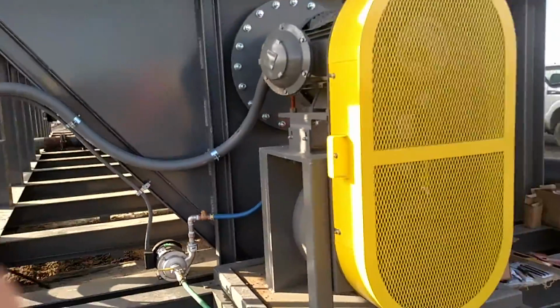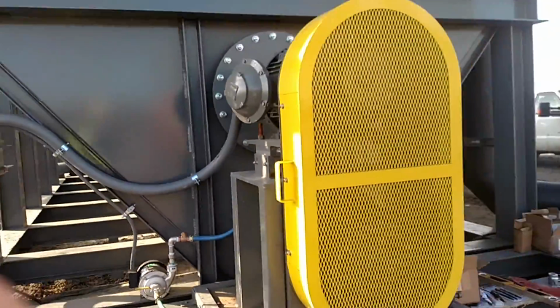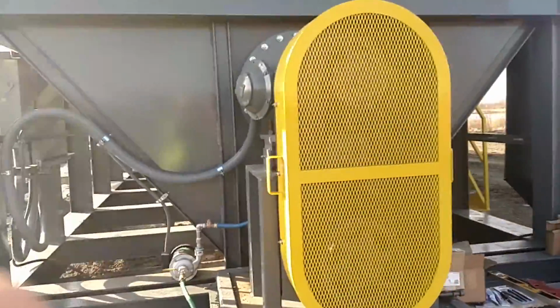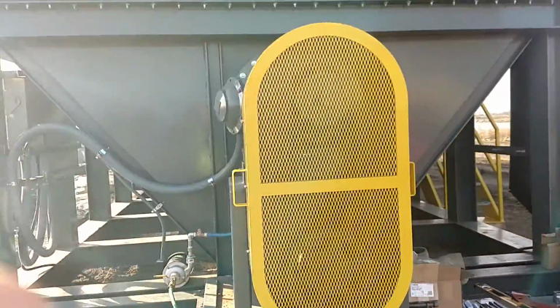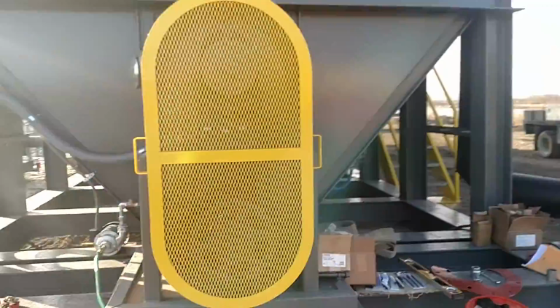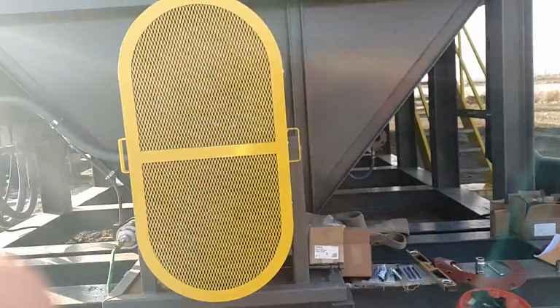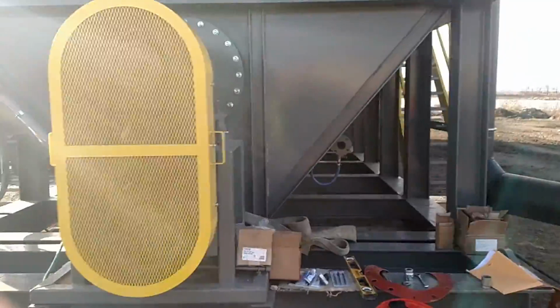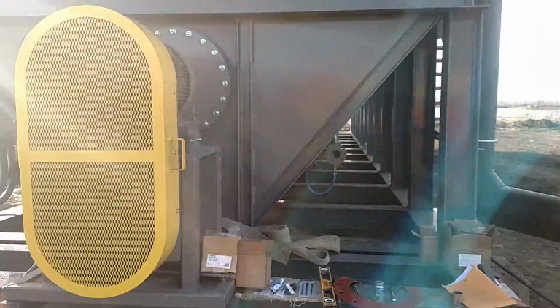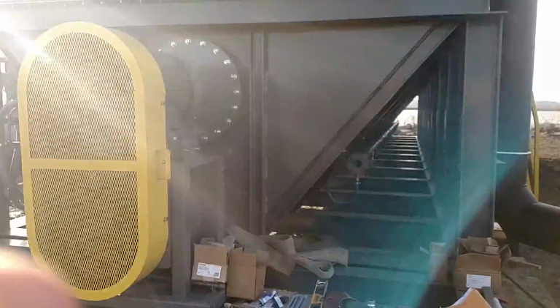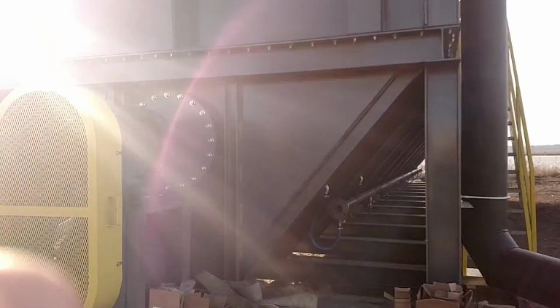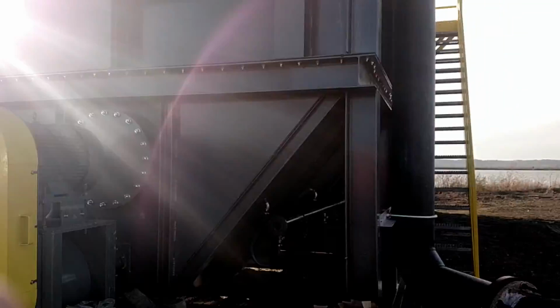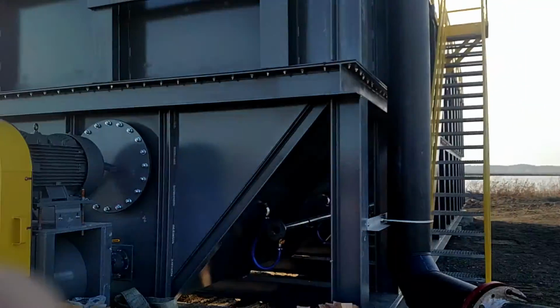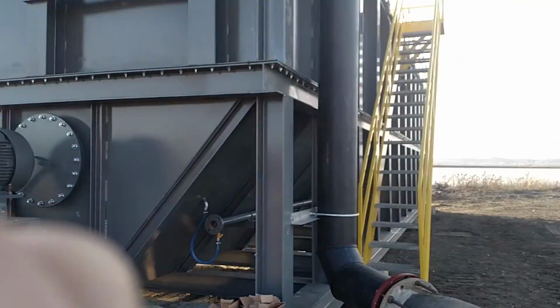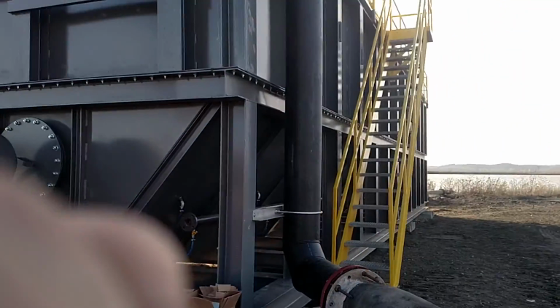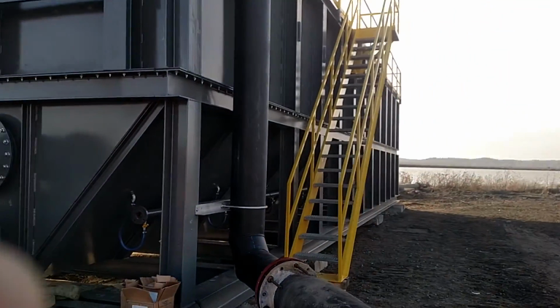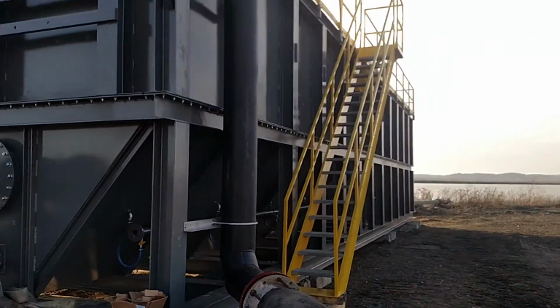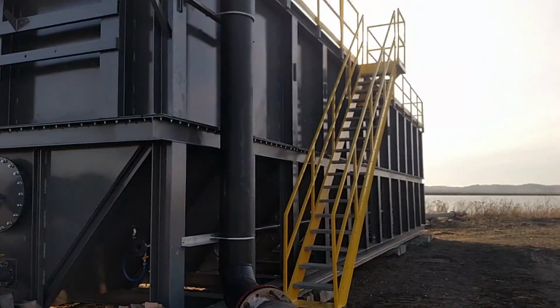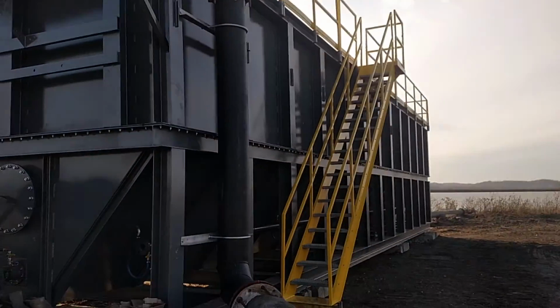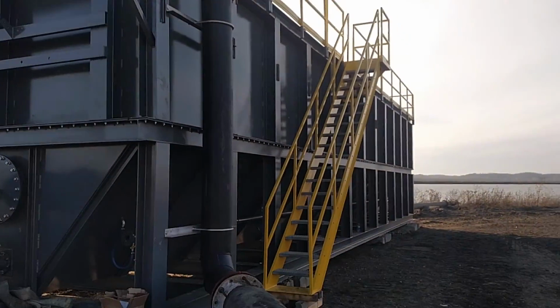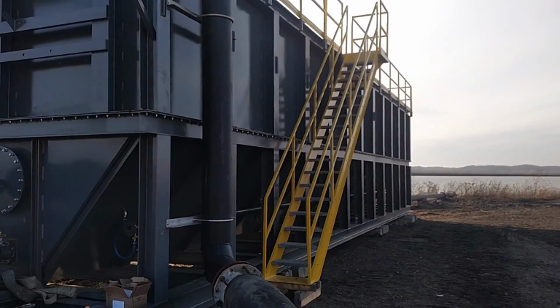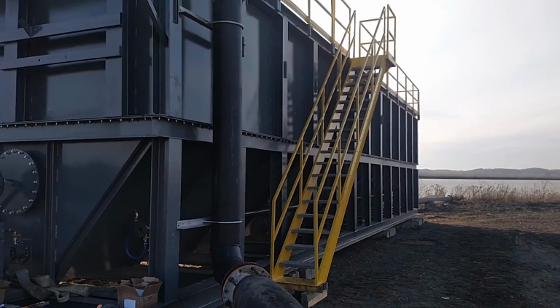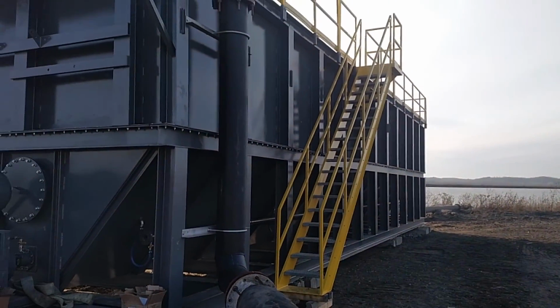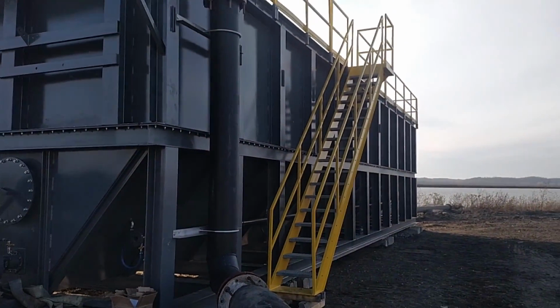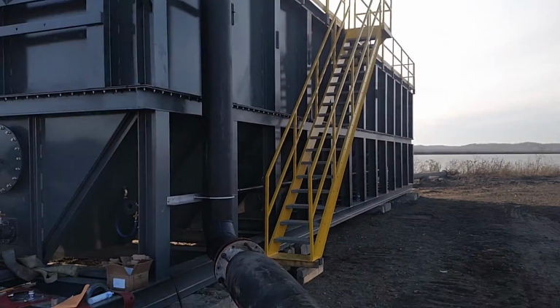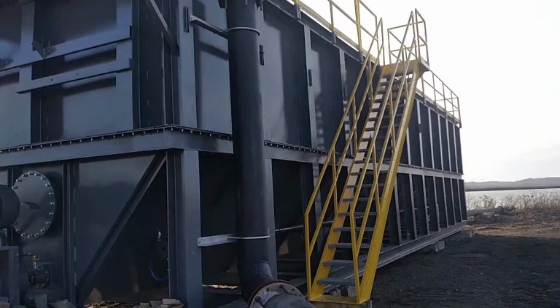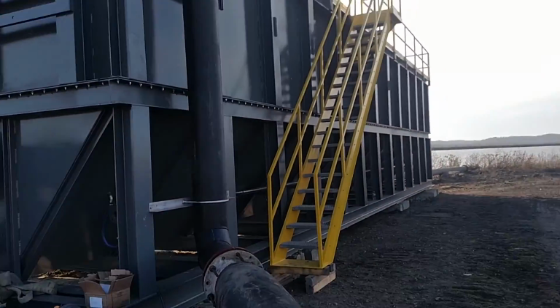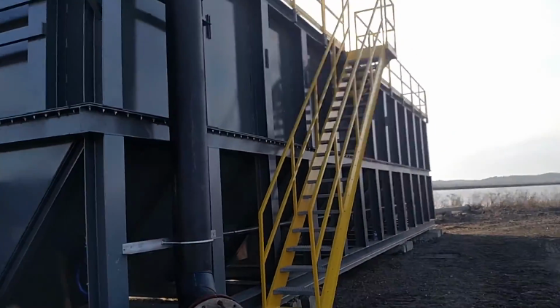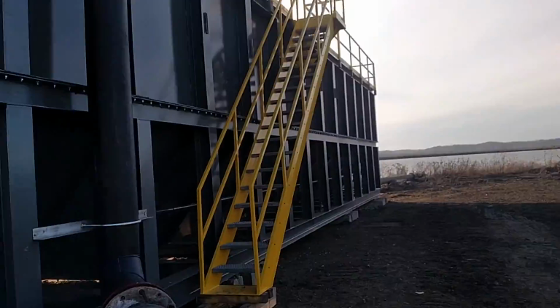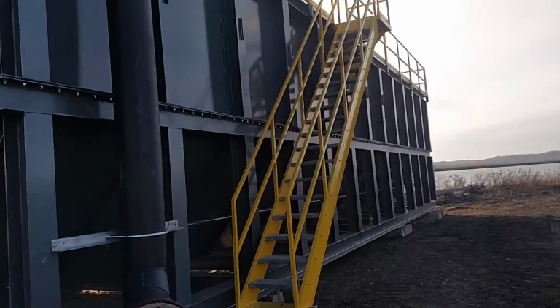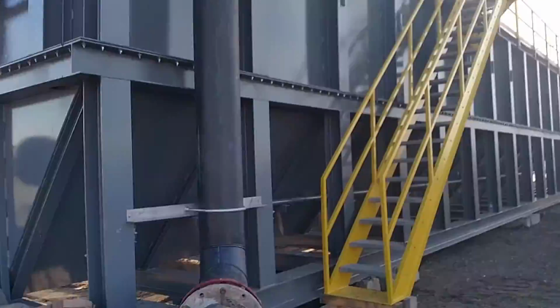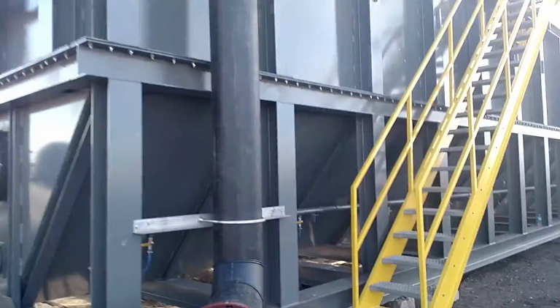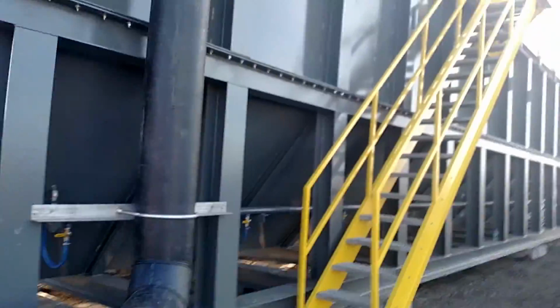Here's our 50 horsepower motor. This clarifier holds about 41,000 gallons.